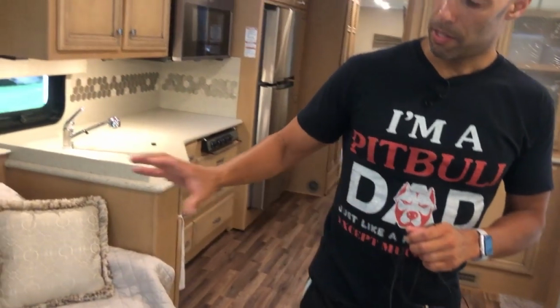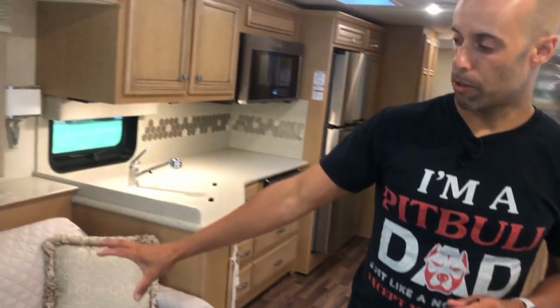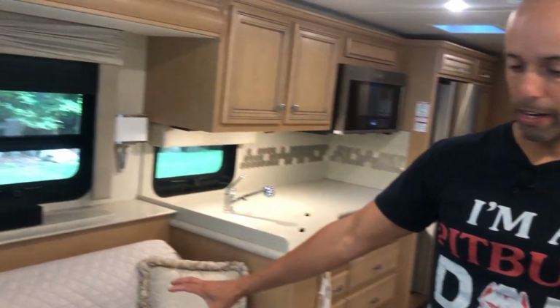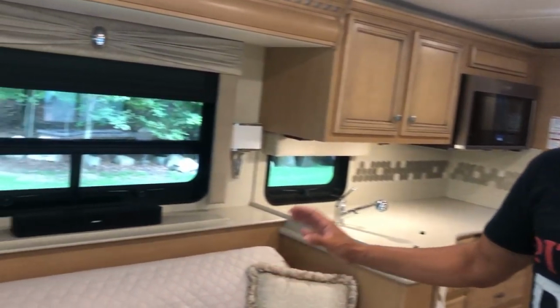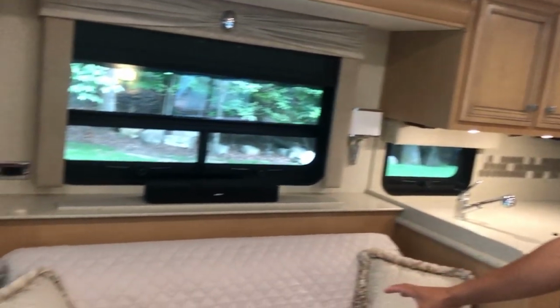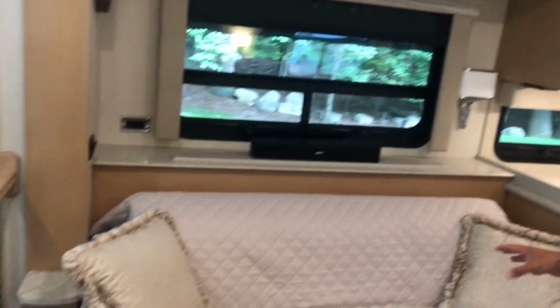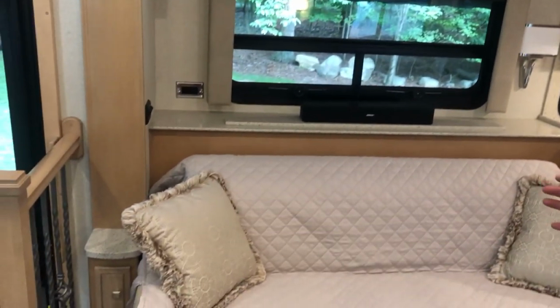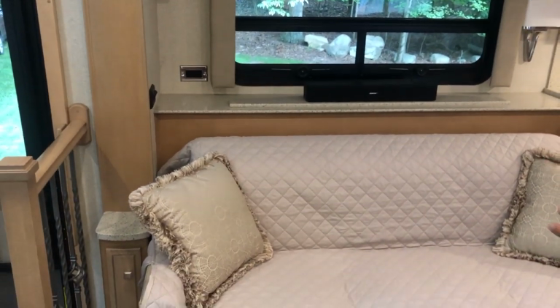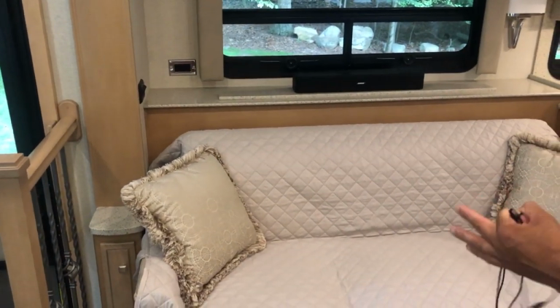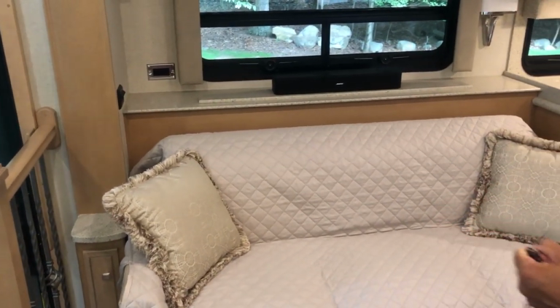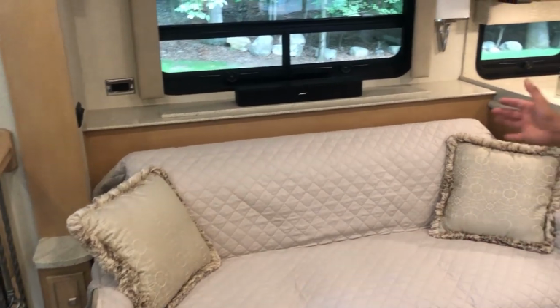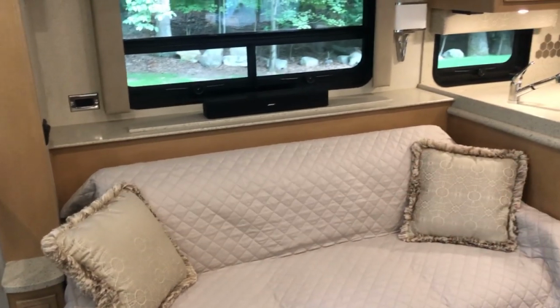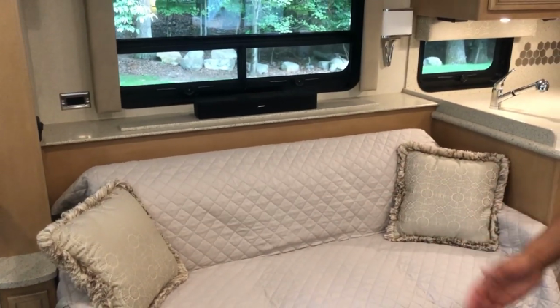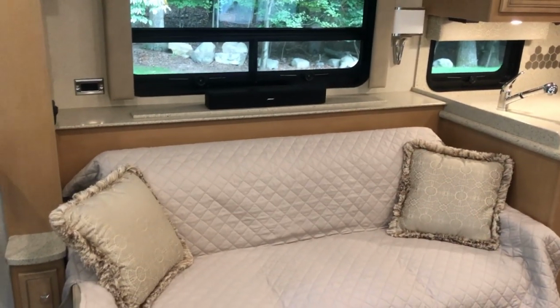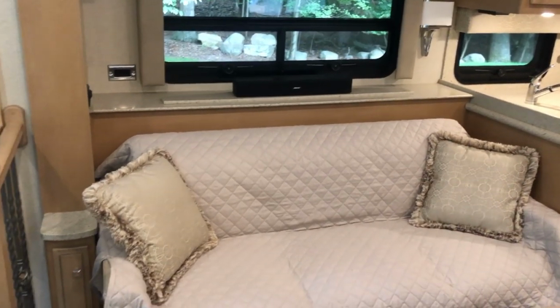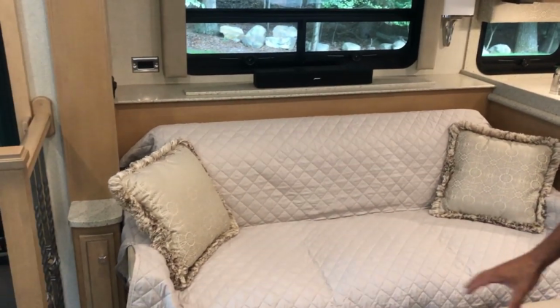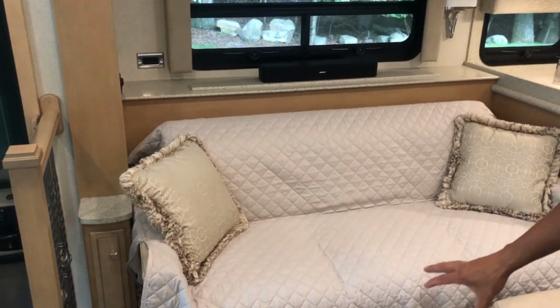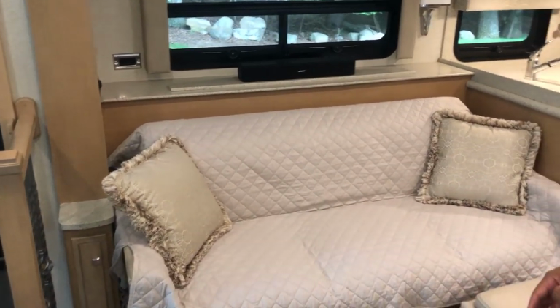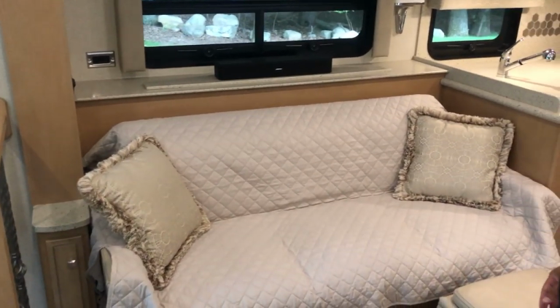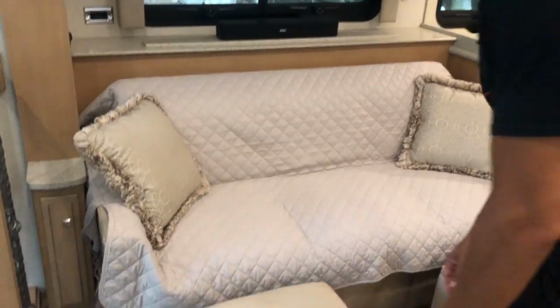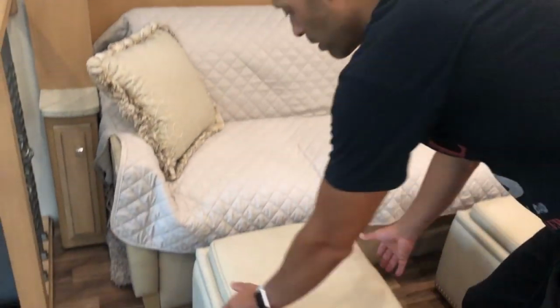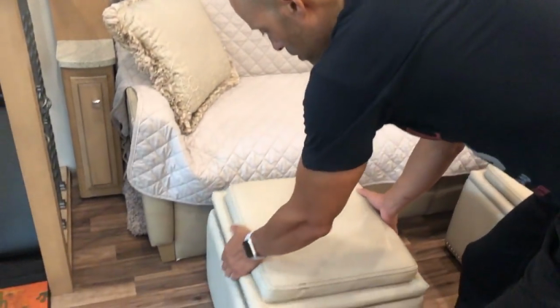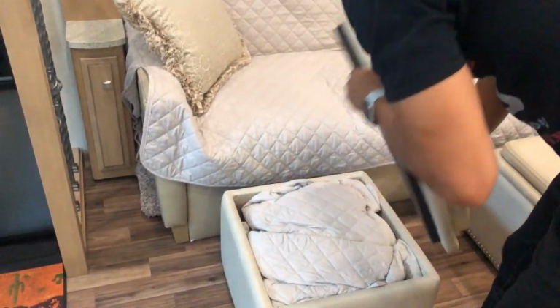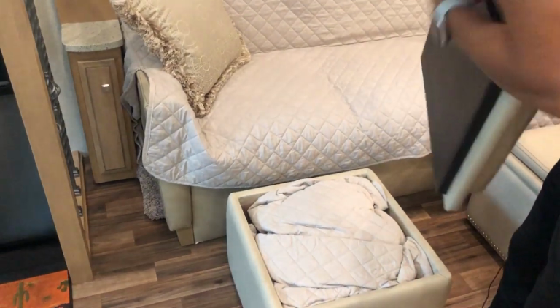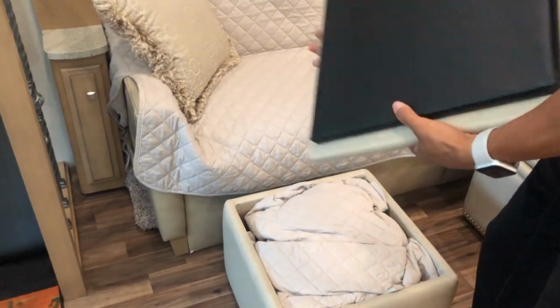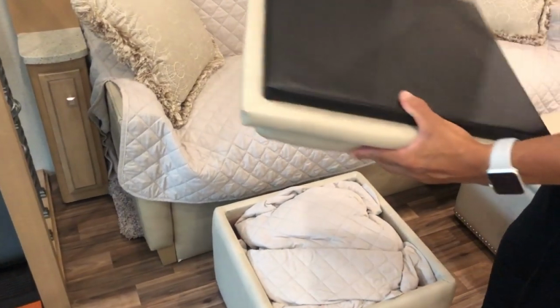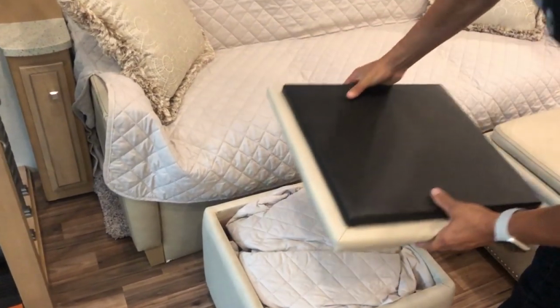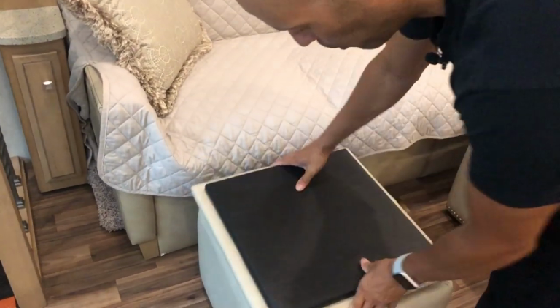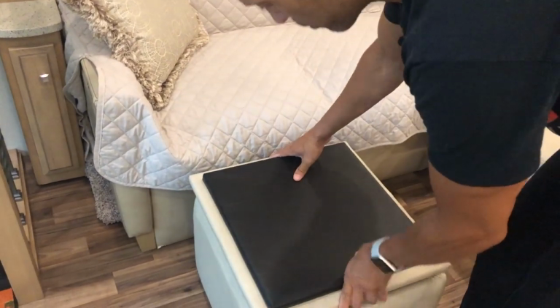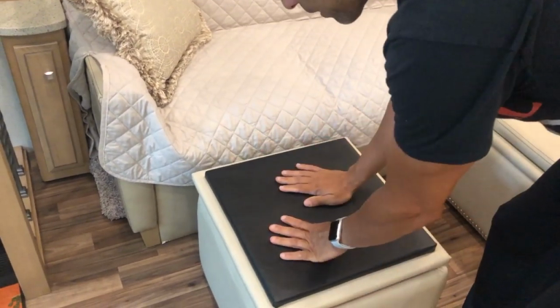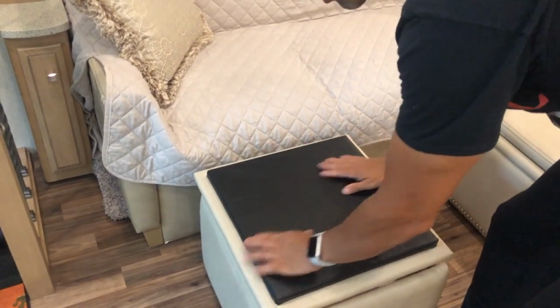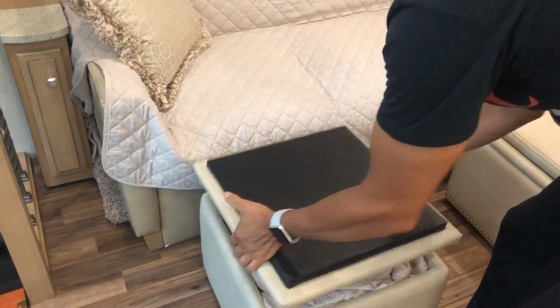On this side you have another jackknife sofa — just a little shorter, same as the one I showed you. Two ottomans, both with storage, and they flip over to make a table, which is nice.